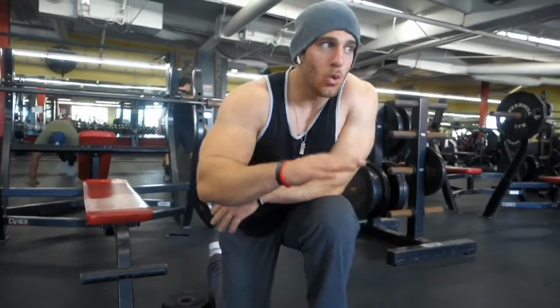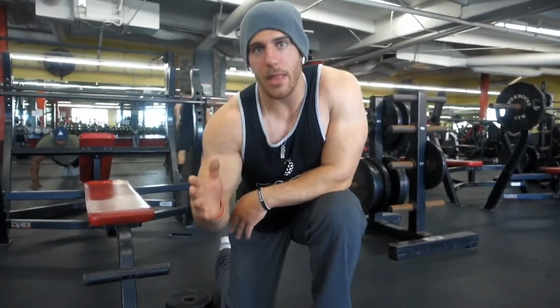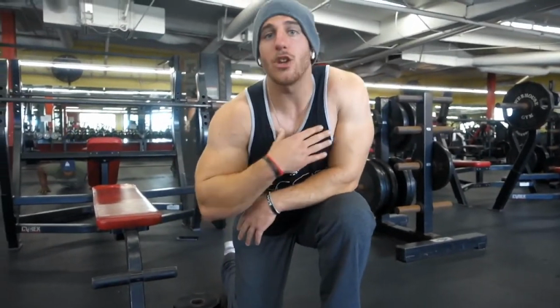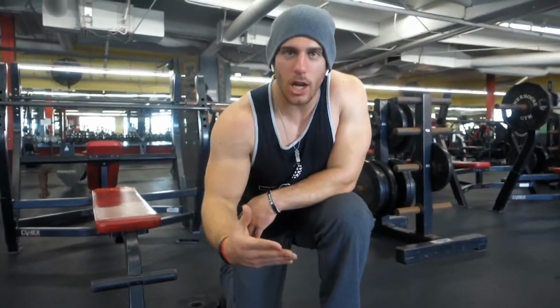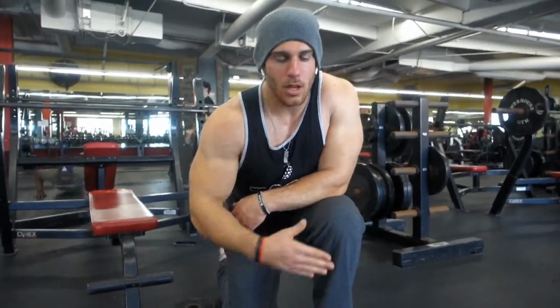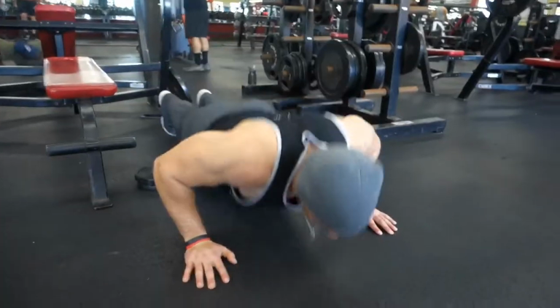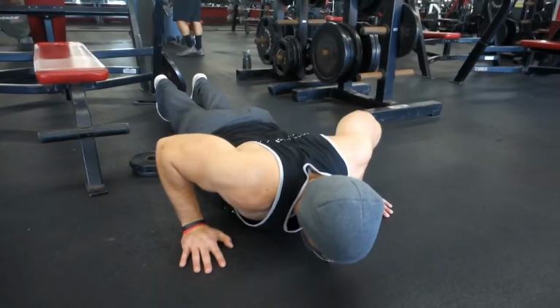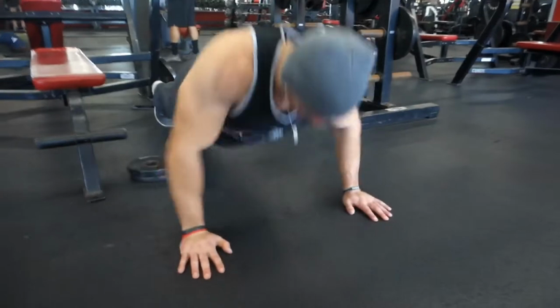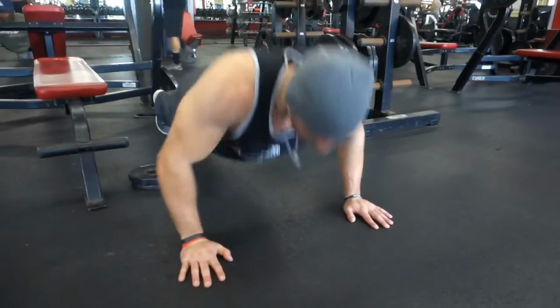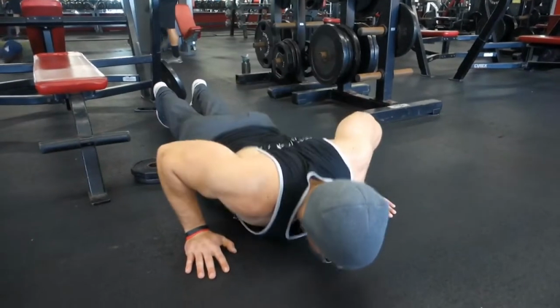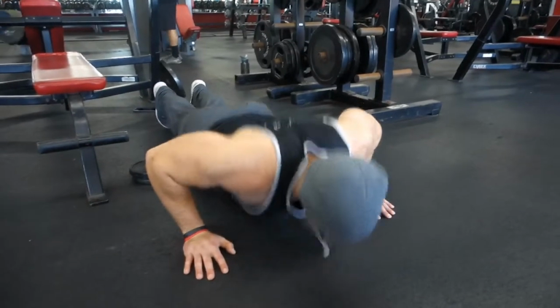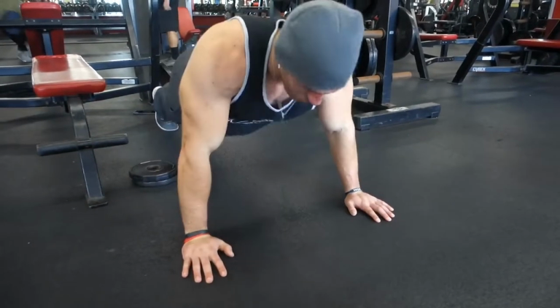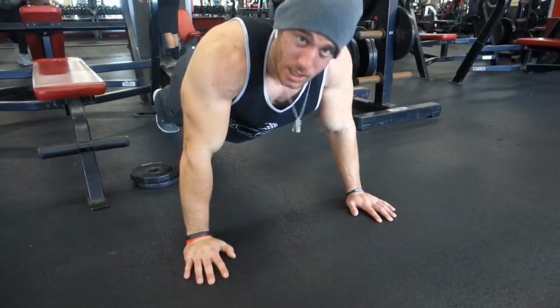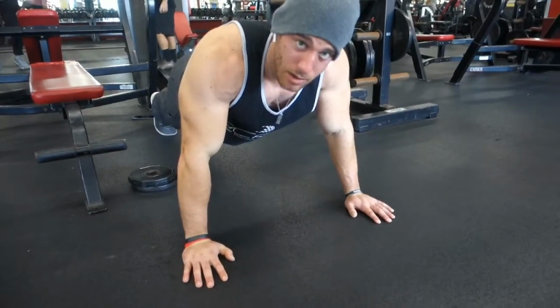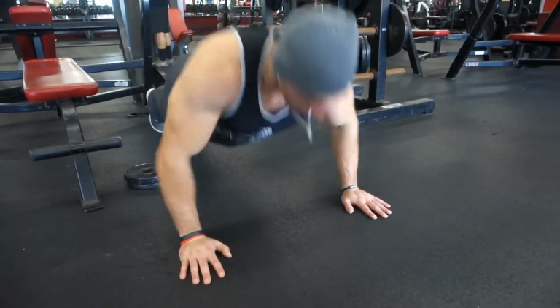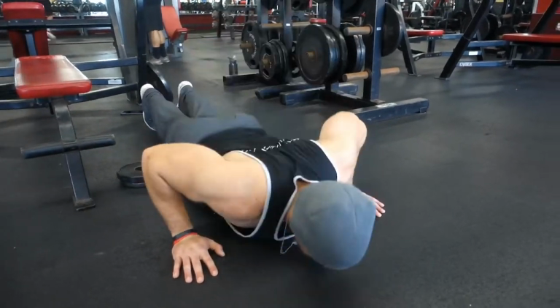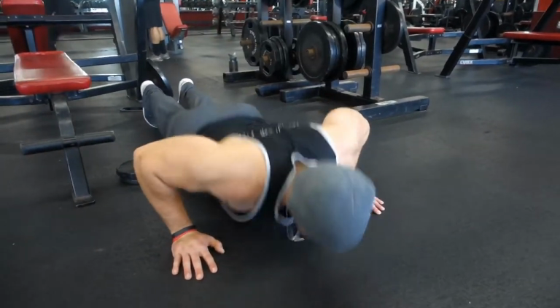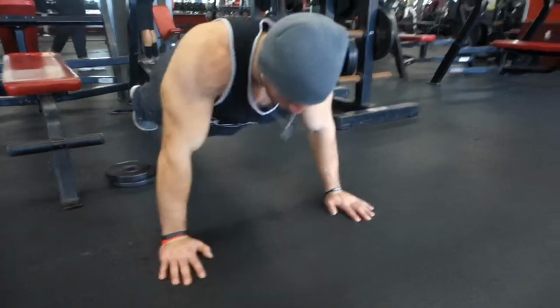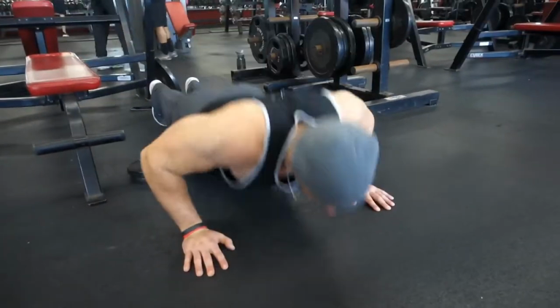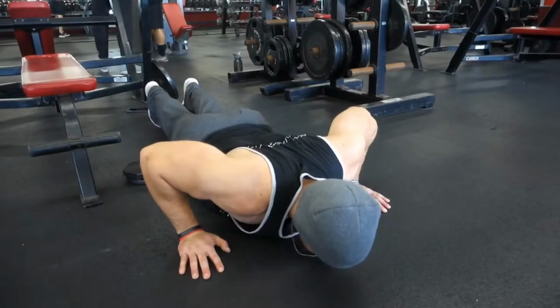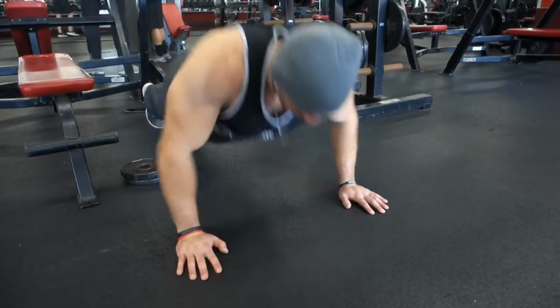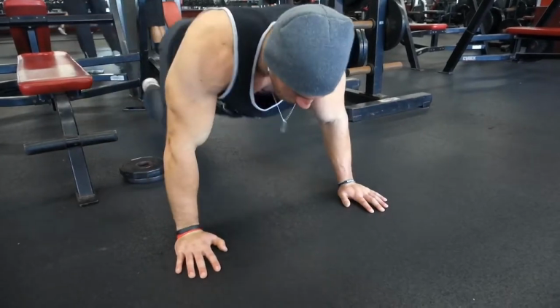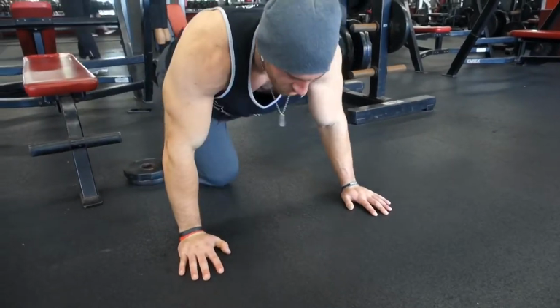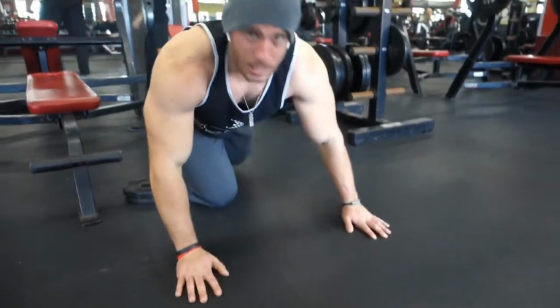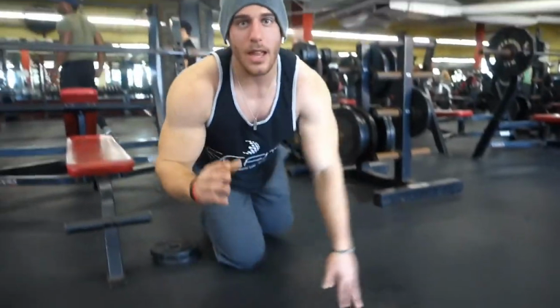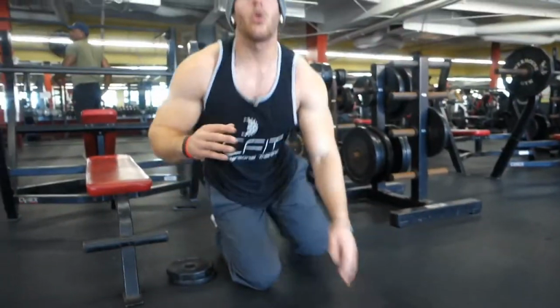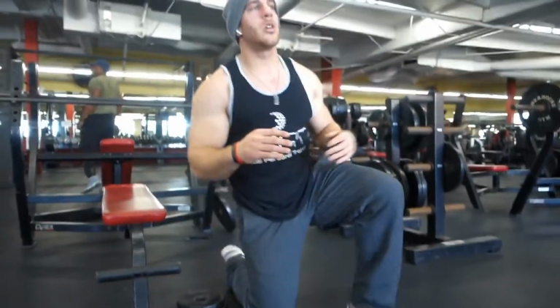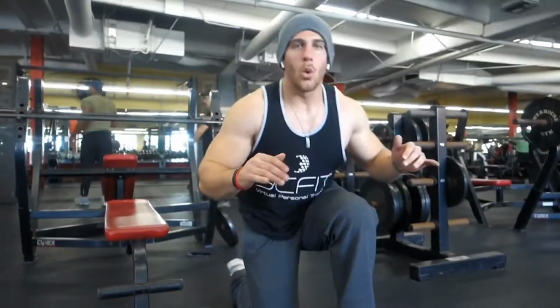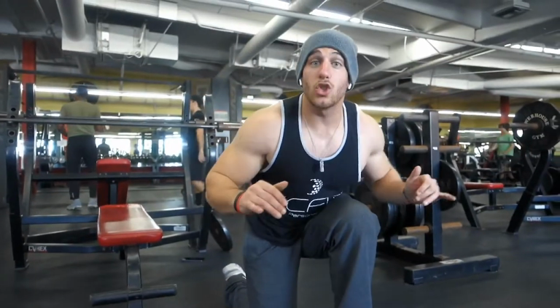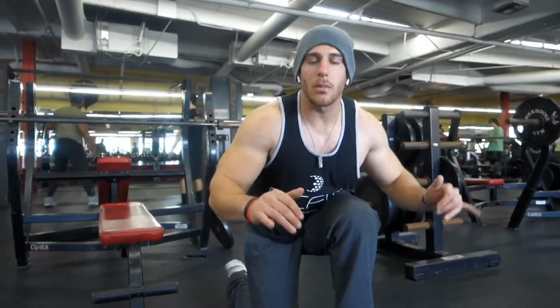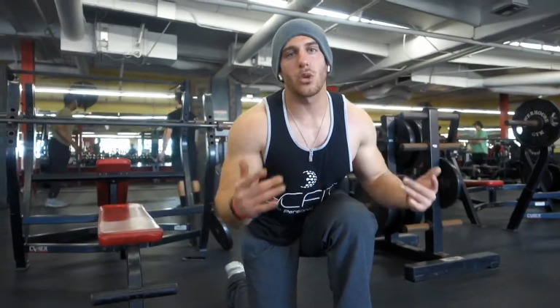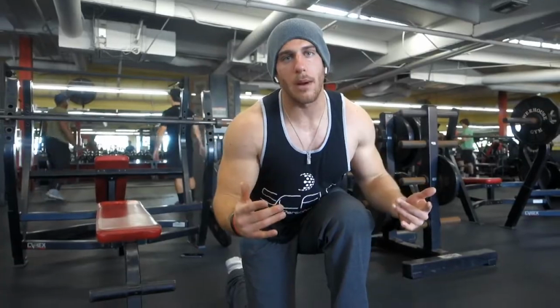Right from there I do push-ups — coming down, push, down. You see my chest hits the ground. Again, I'm feeling what's normal. What feels normal for me? What feels normal for my body?